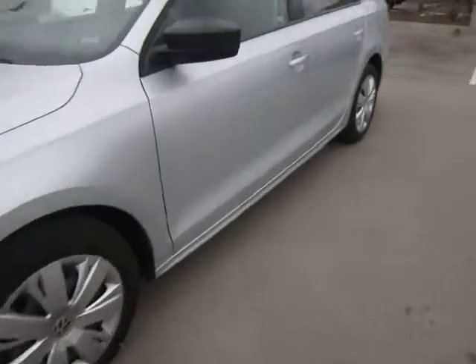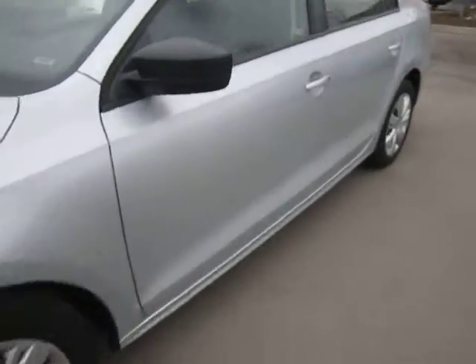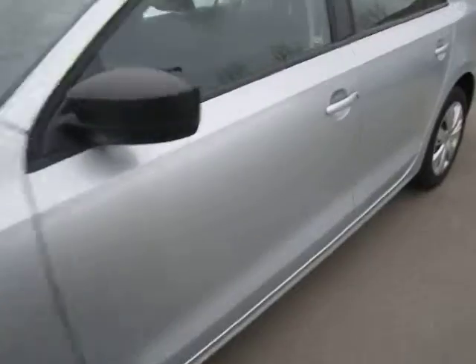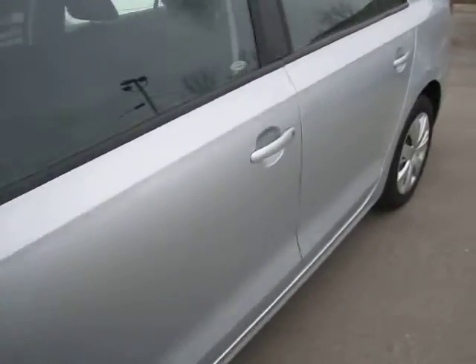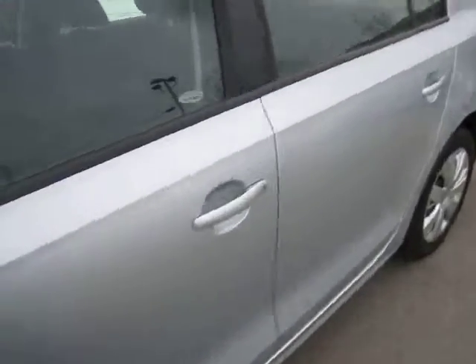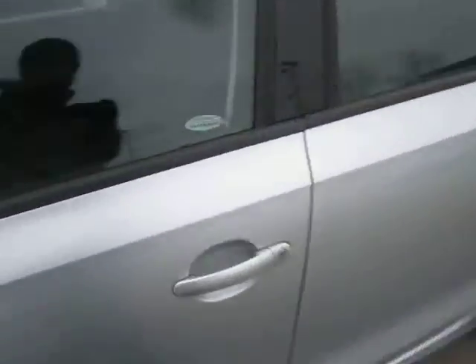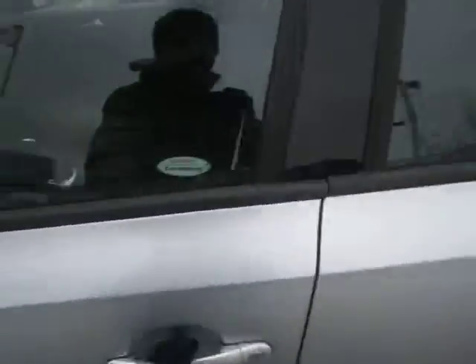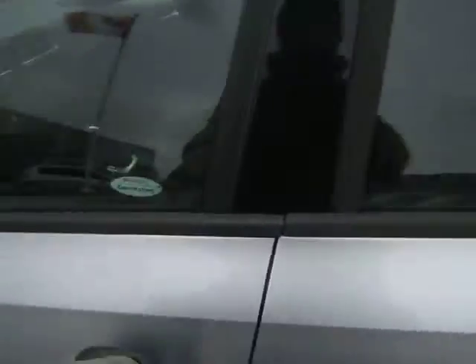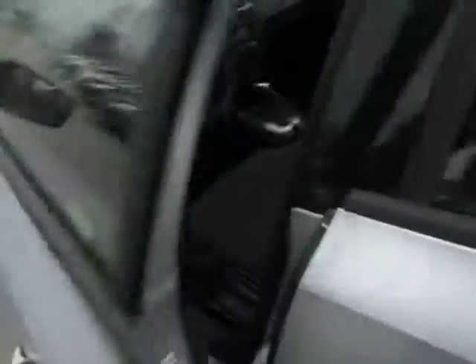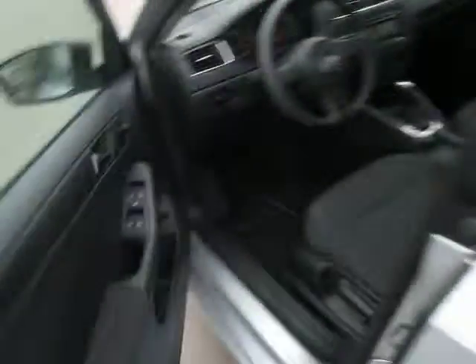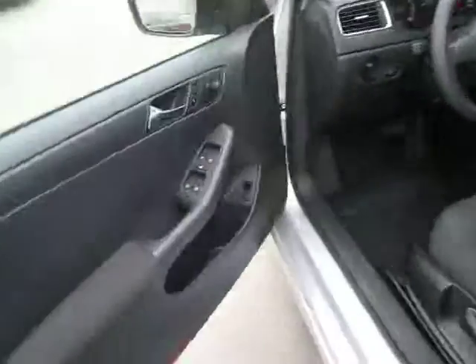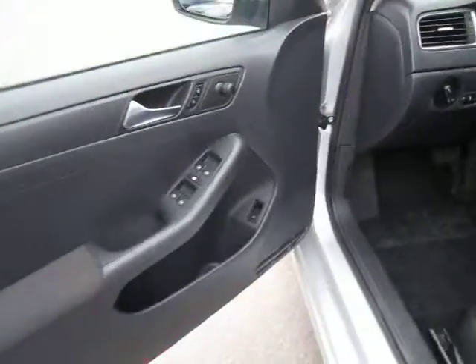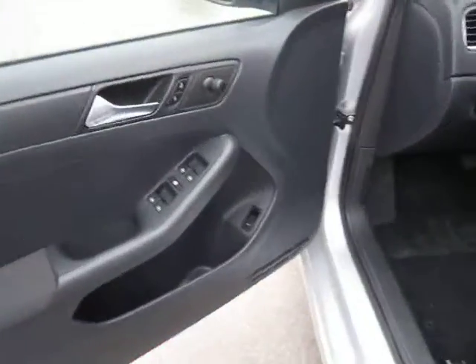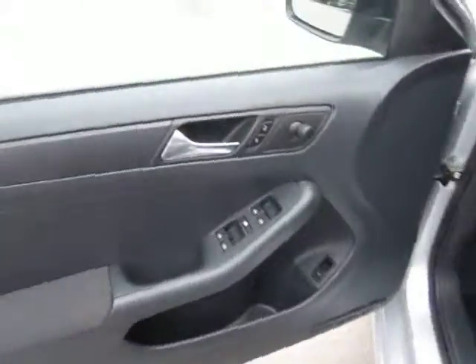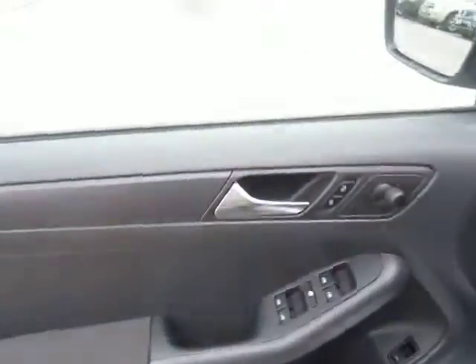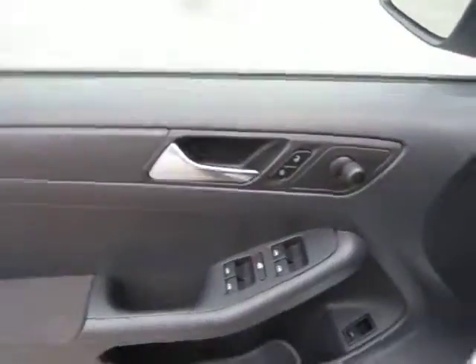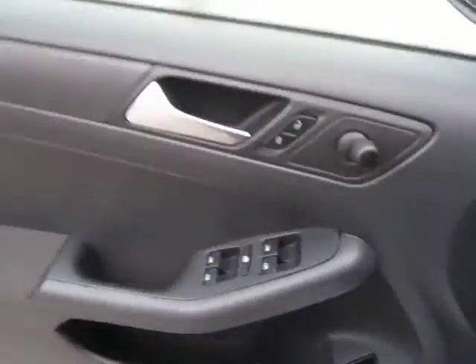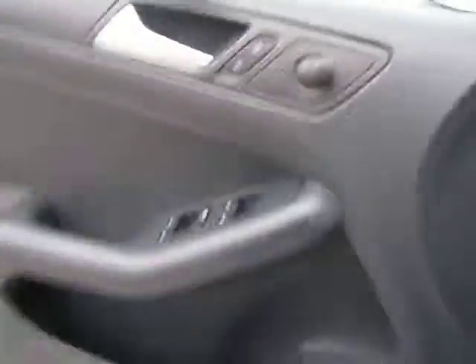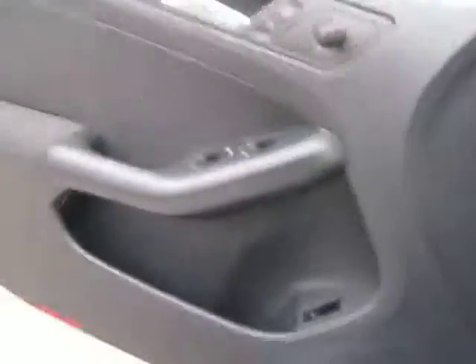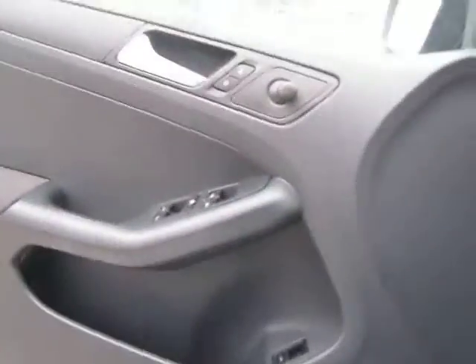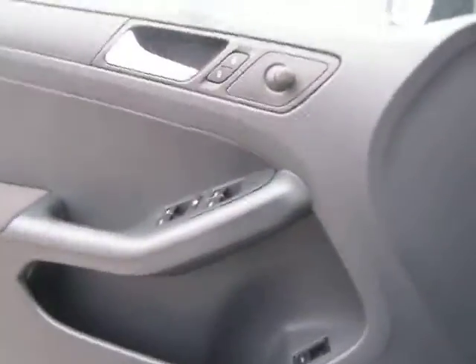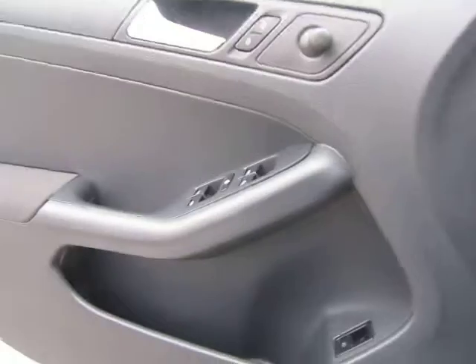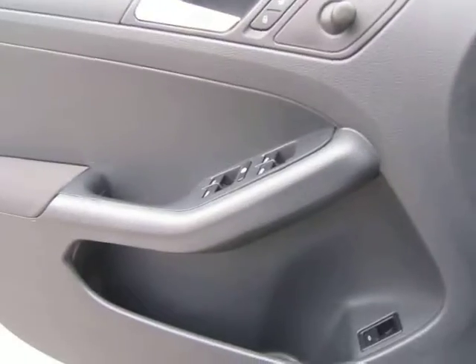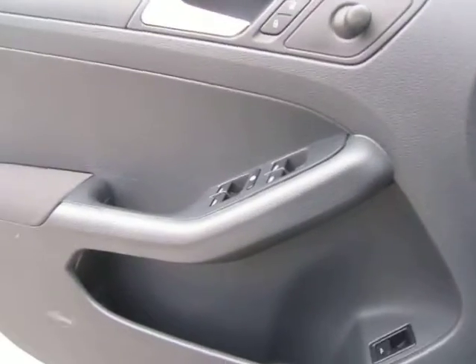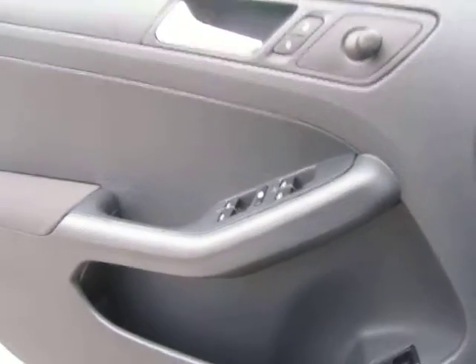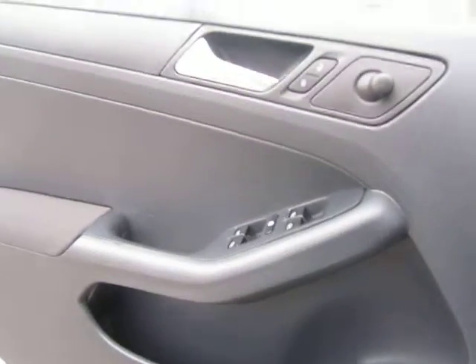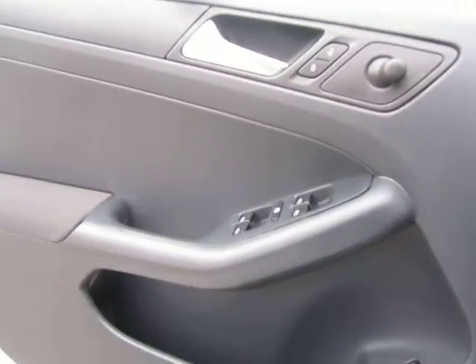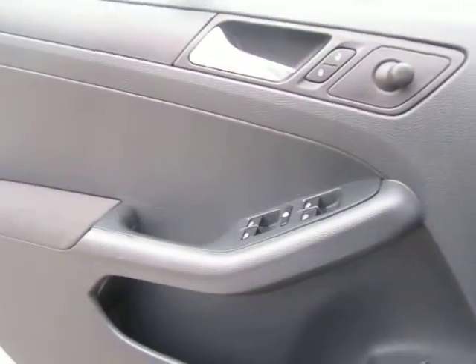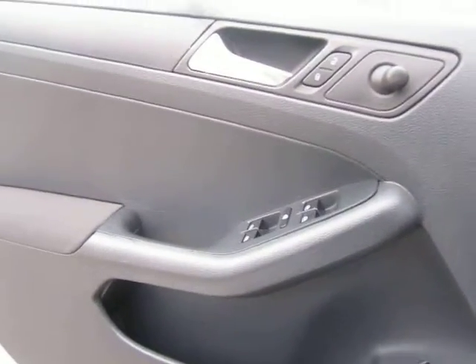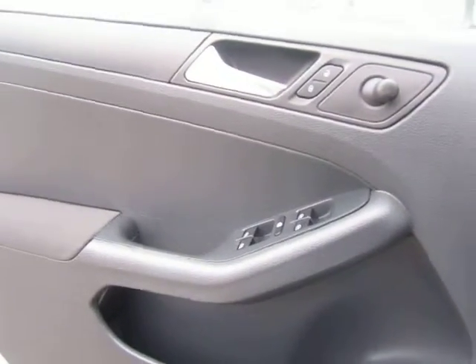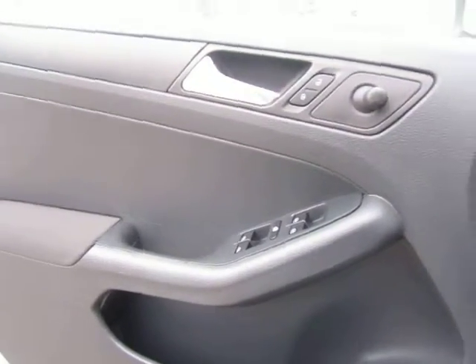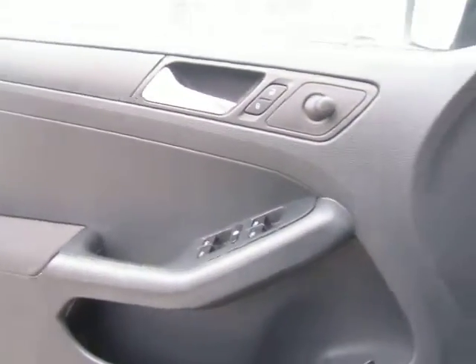Let's hop in and see what we're working with in here. You'll notice right away we've got our power windows, mirrors, and door locks on the door panel there.